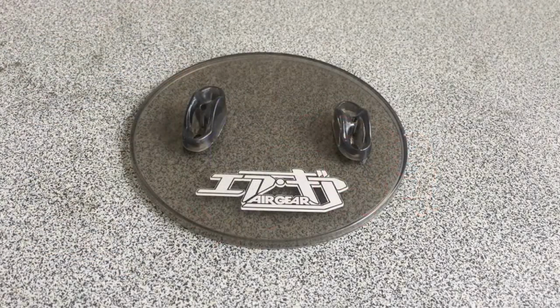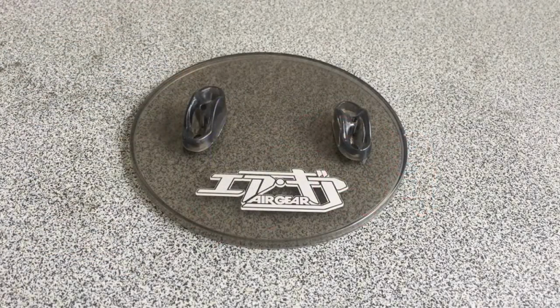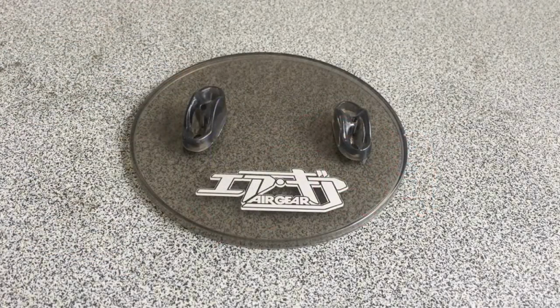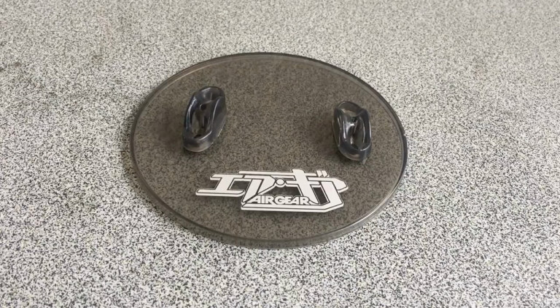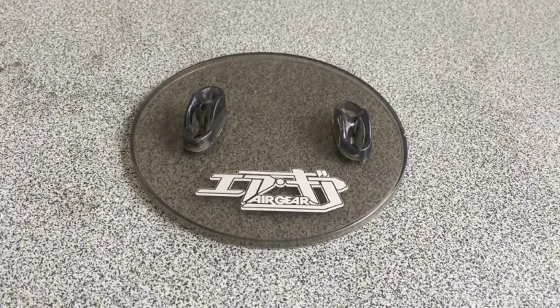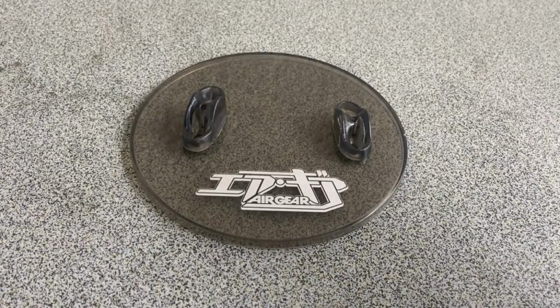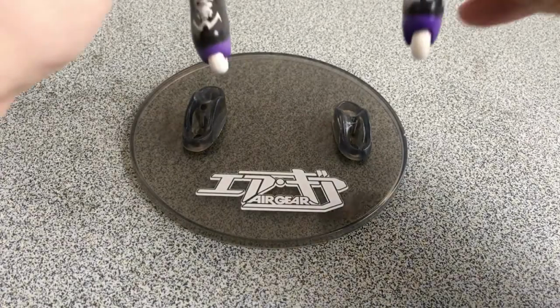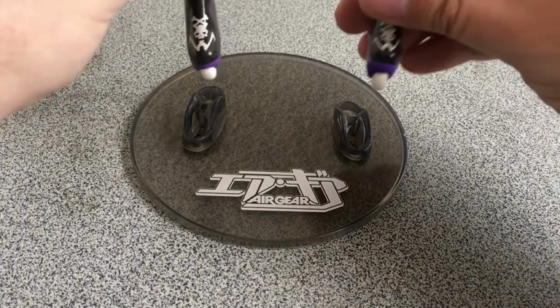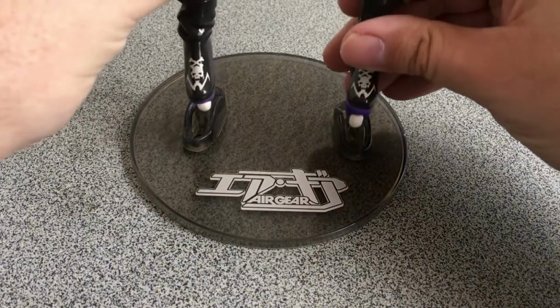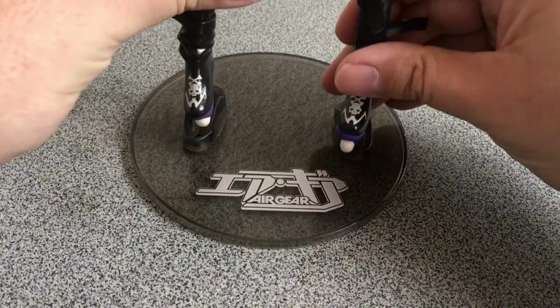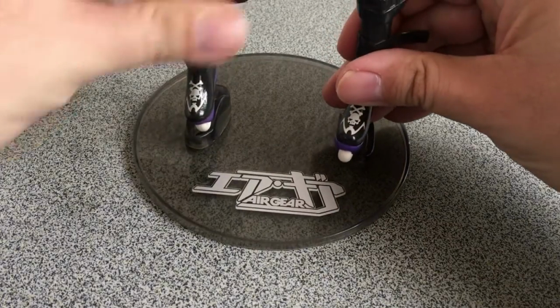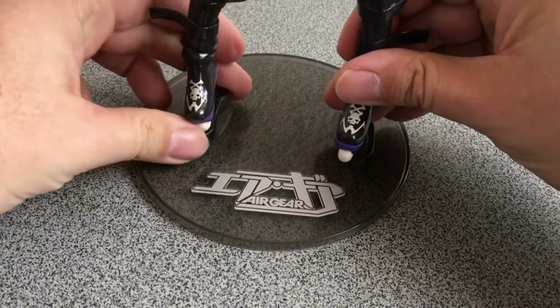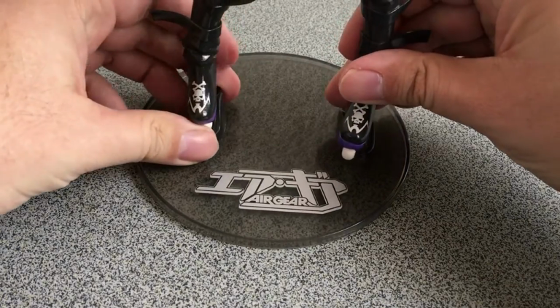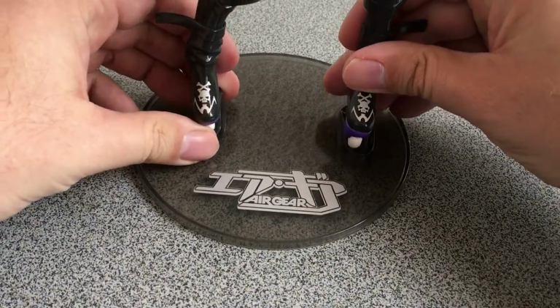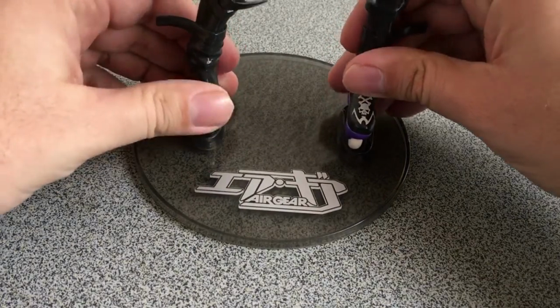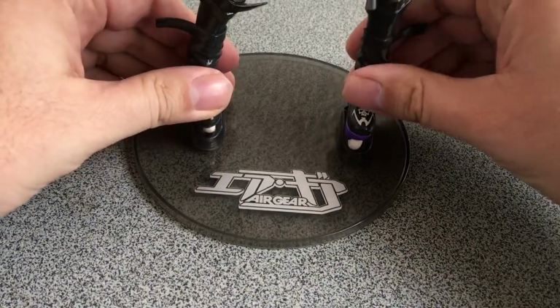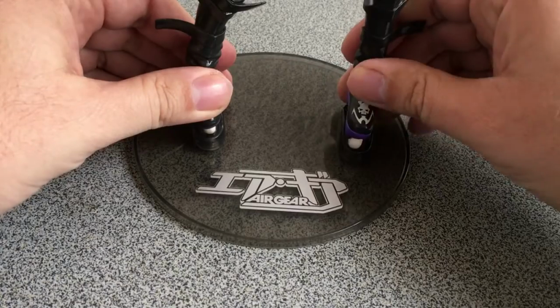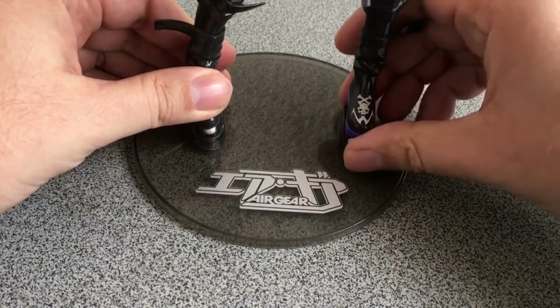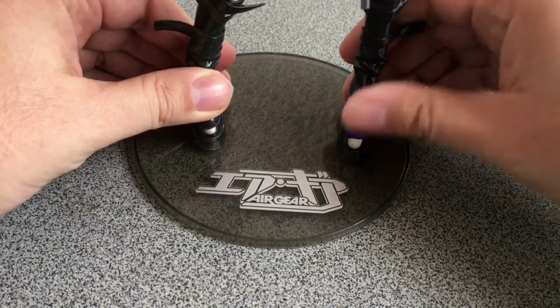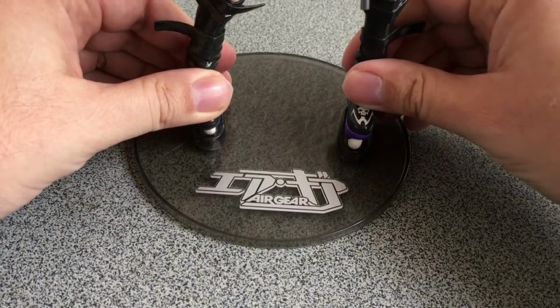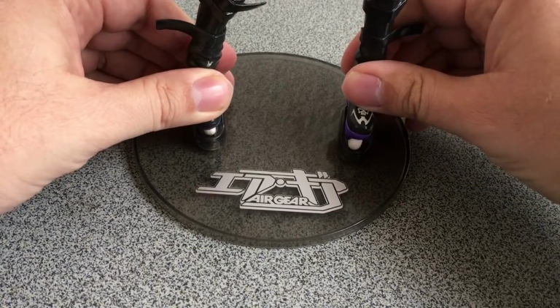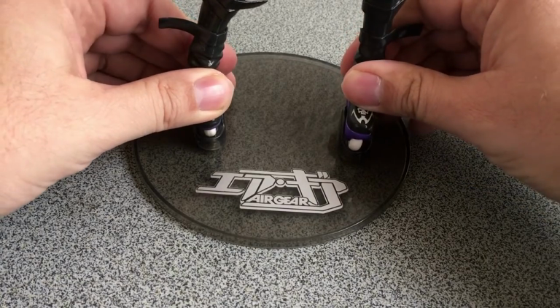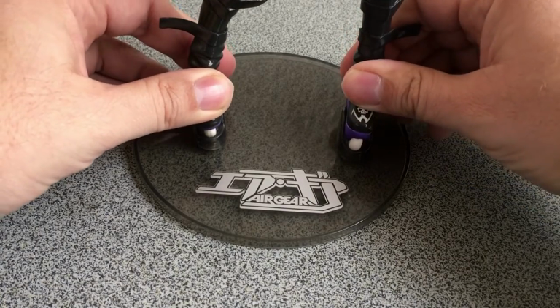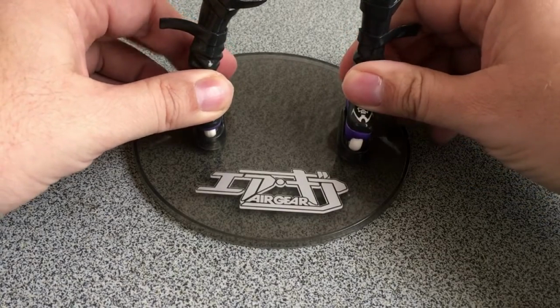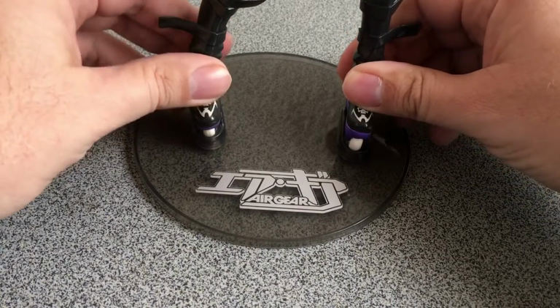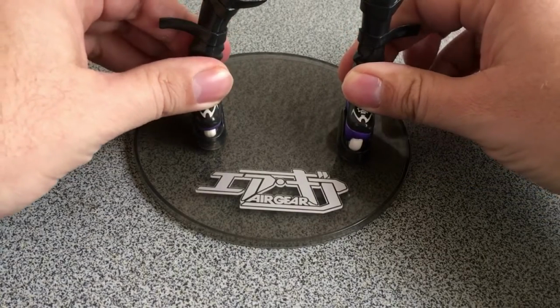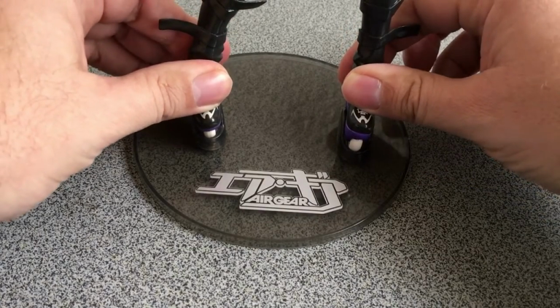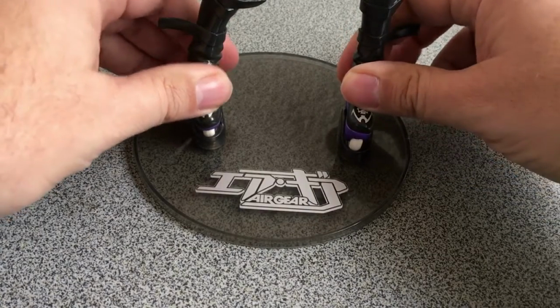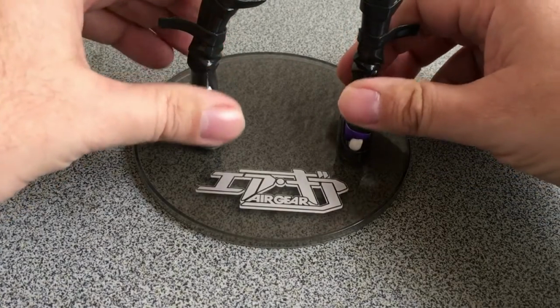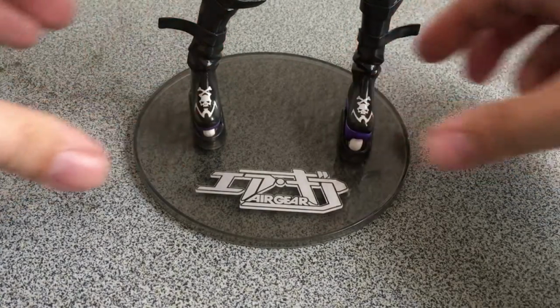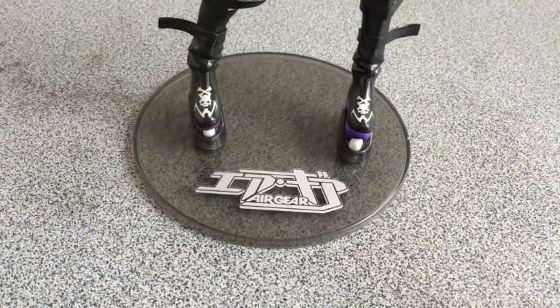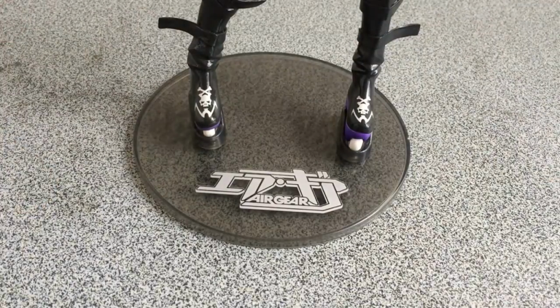Getting her on the base is very easy to do. I guess it's the easiest base I ever had to deal with. The big rollerblades make it all so easy.